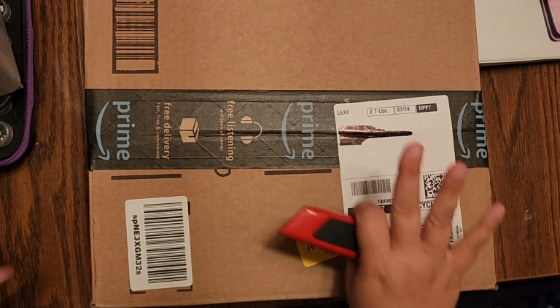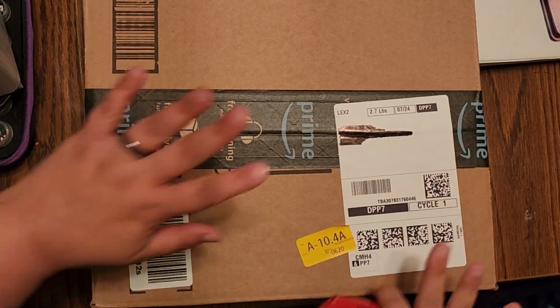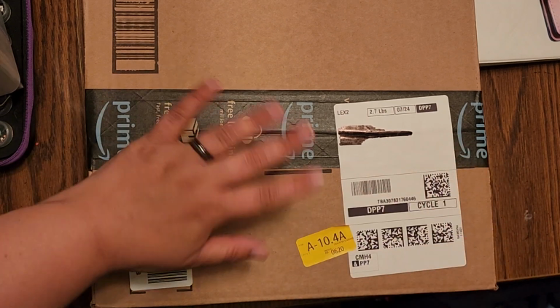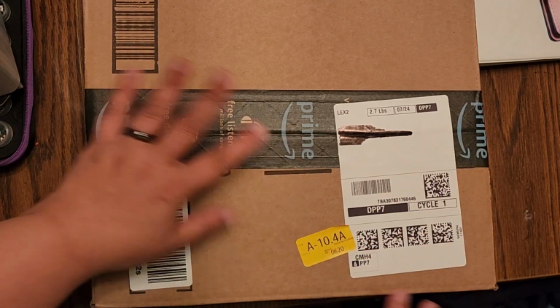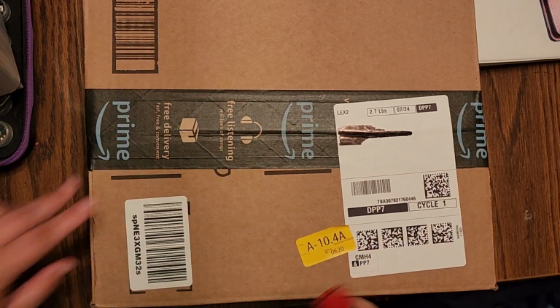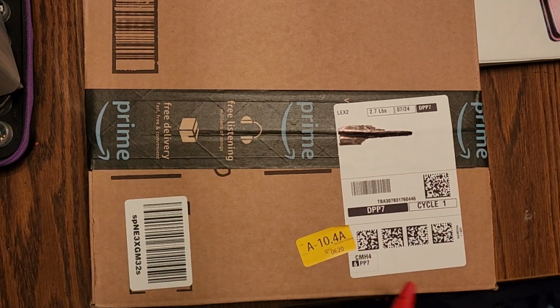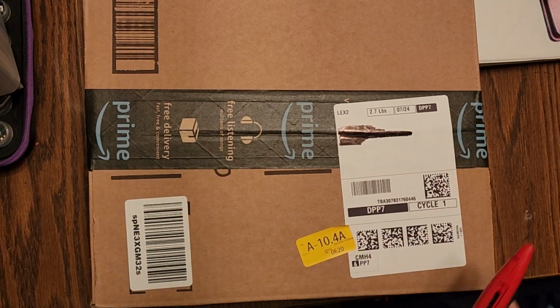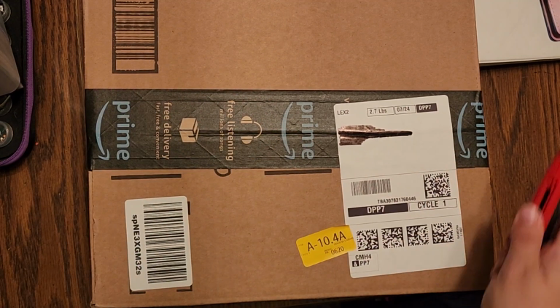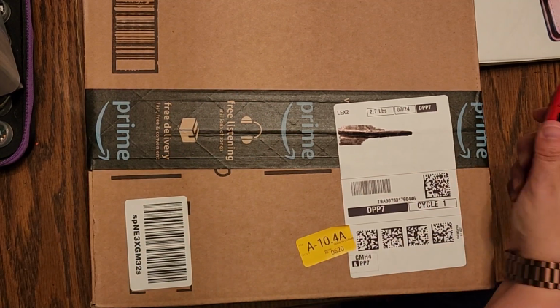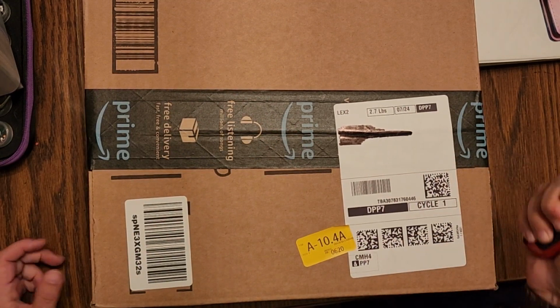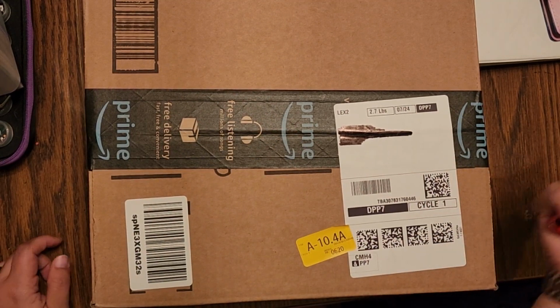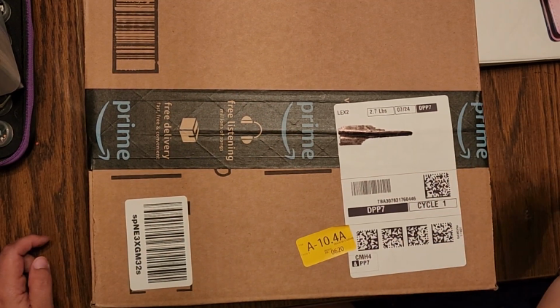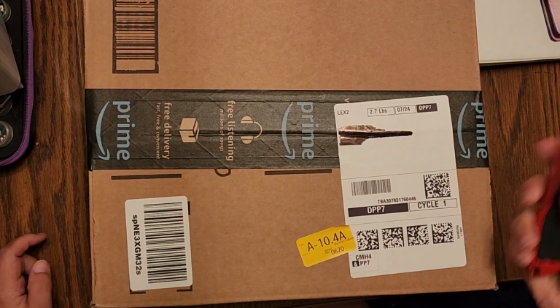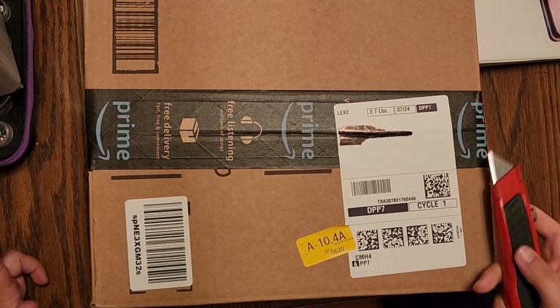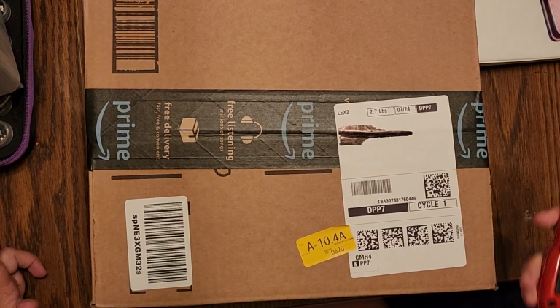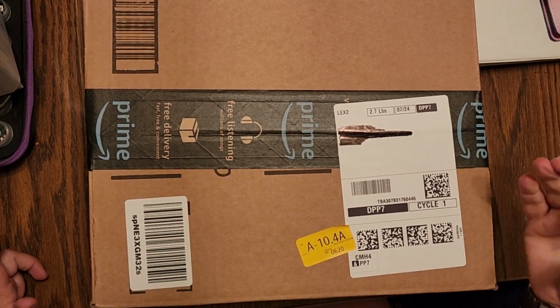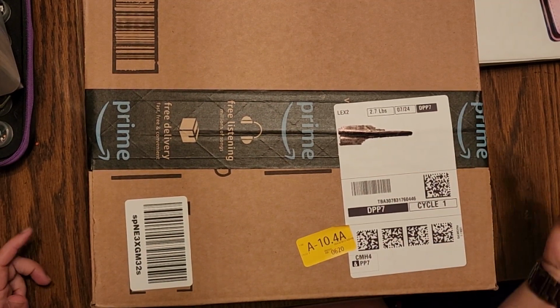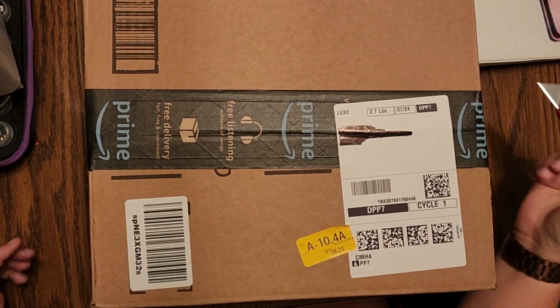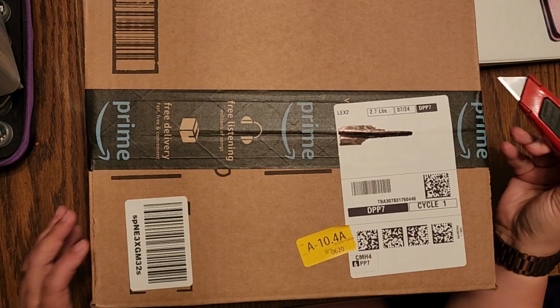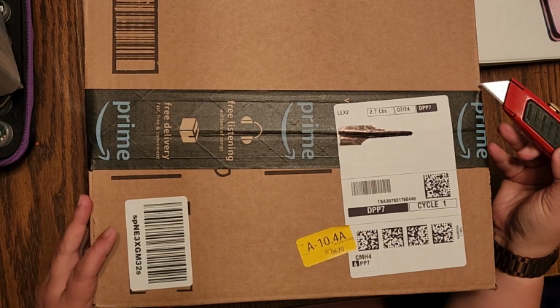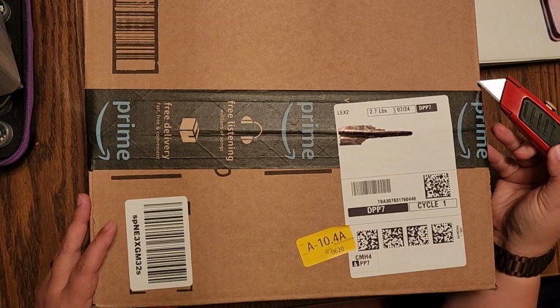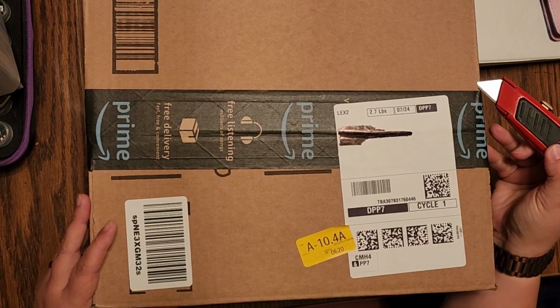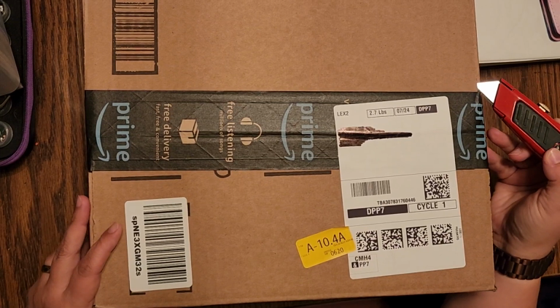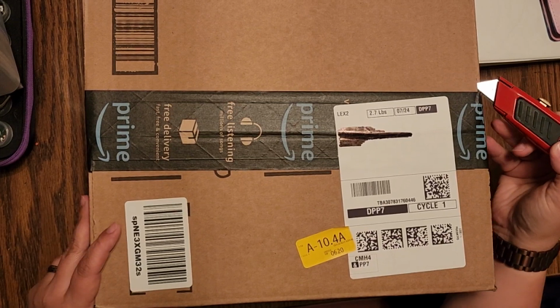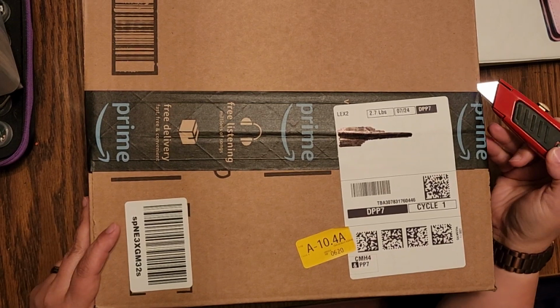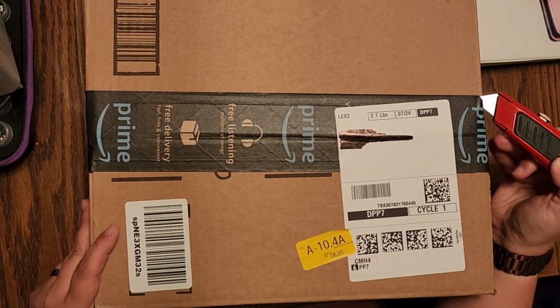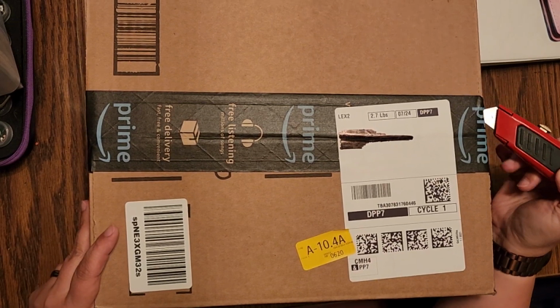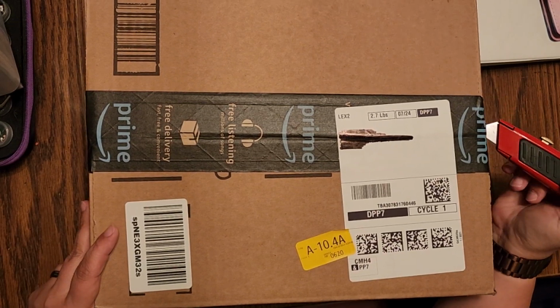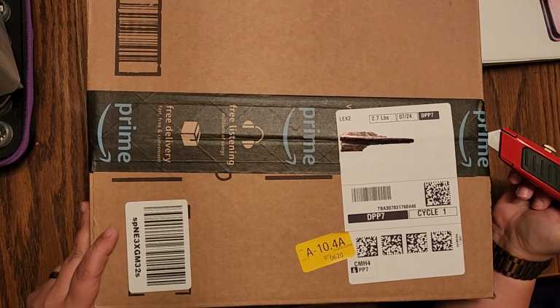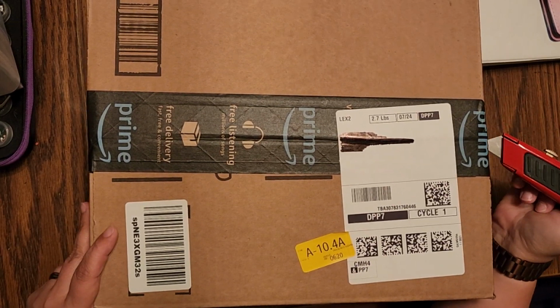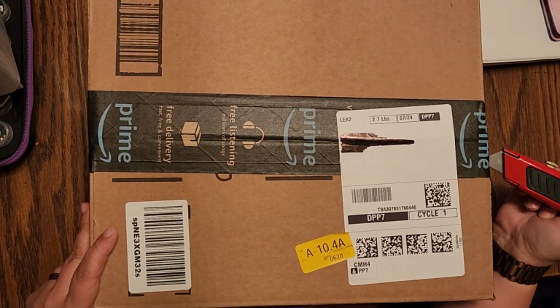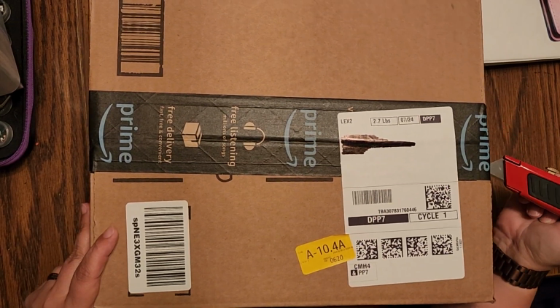Hi everyone, welcome to the Starlight Realm by Jess. I'm Jess, and we're doing an Amazon unboxing.